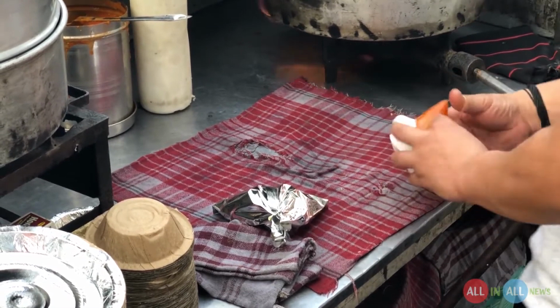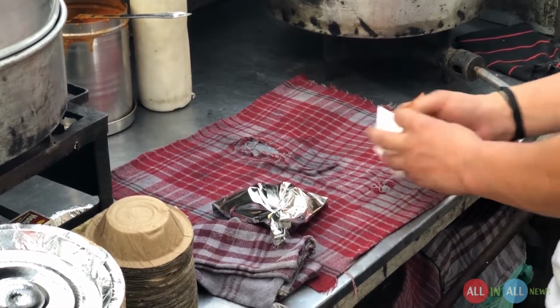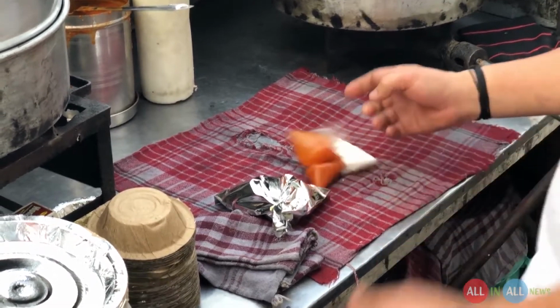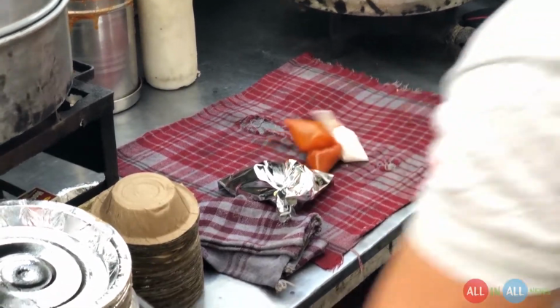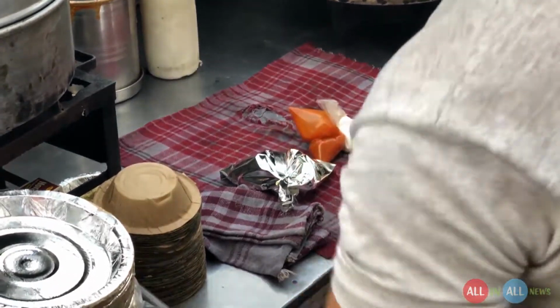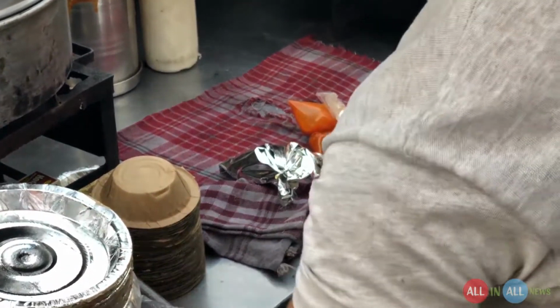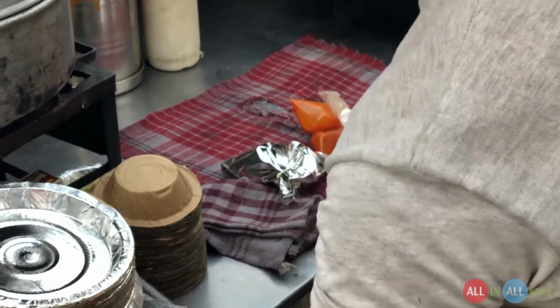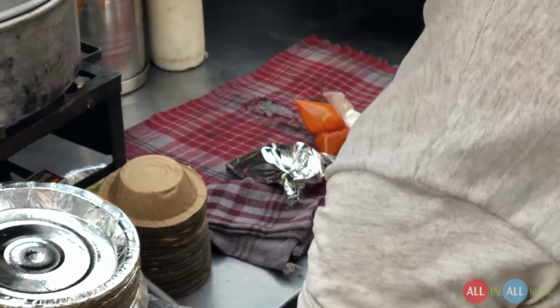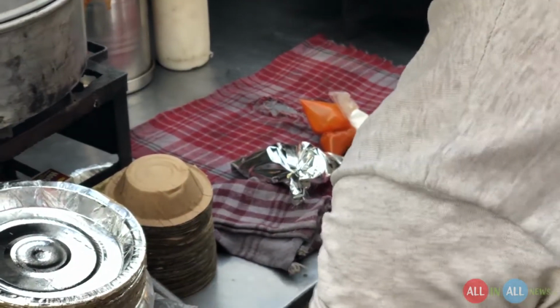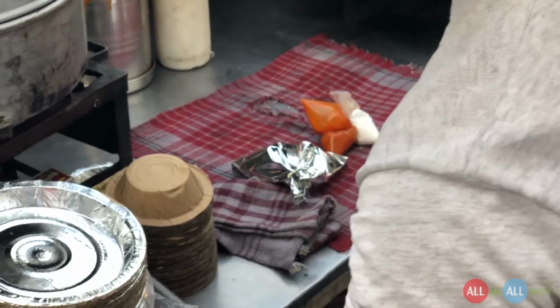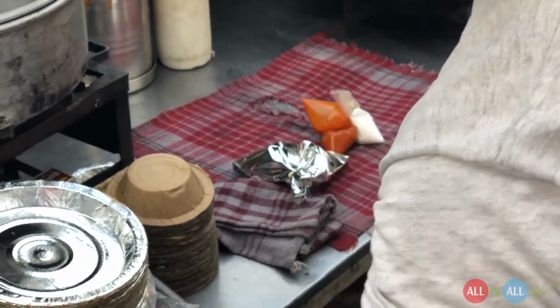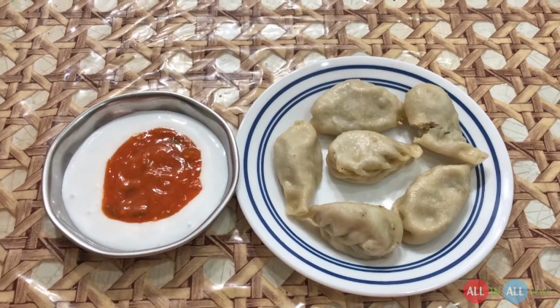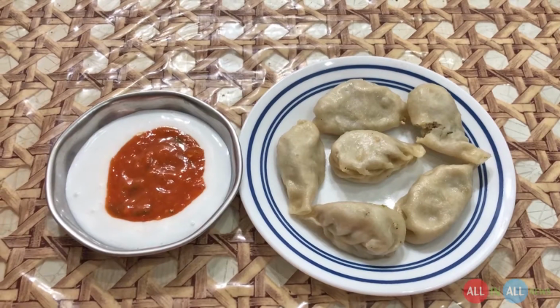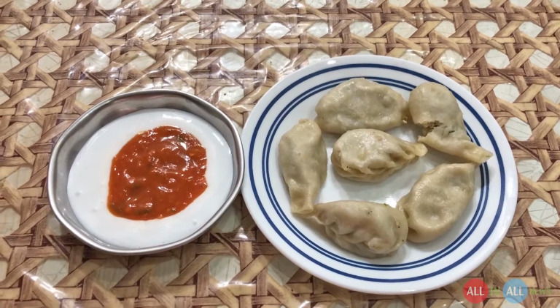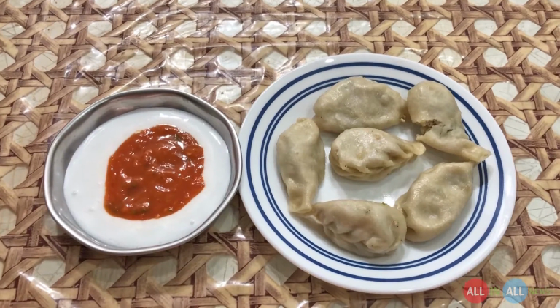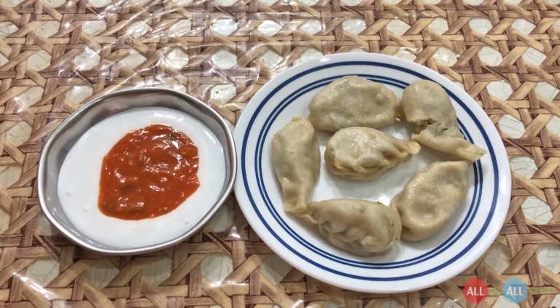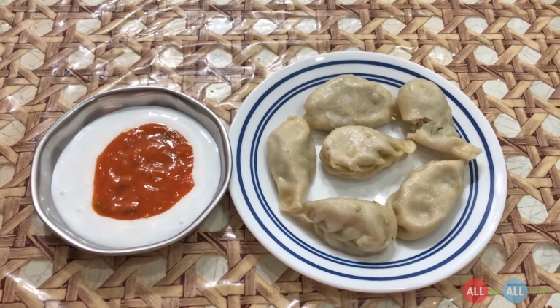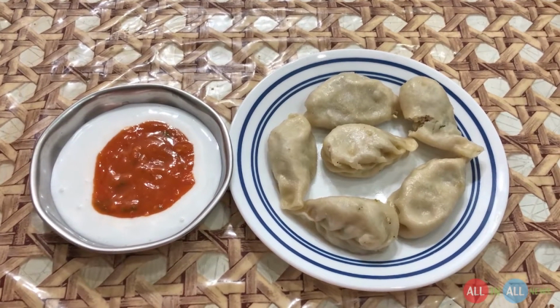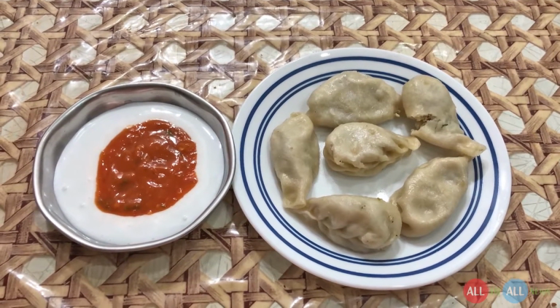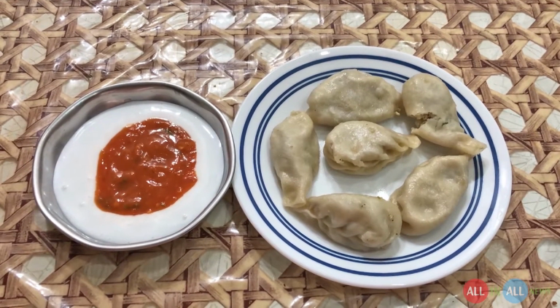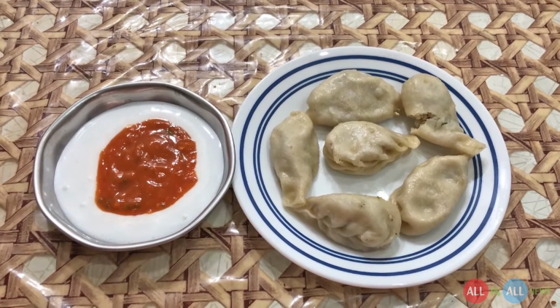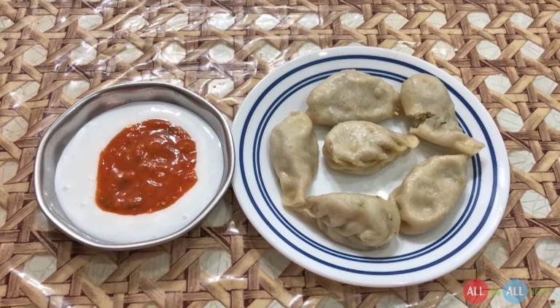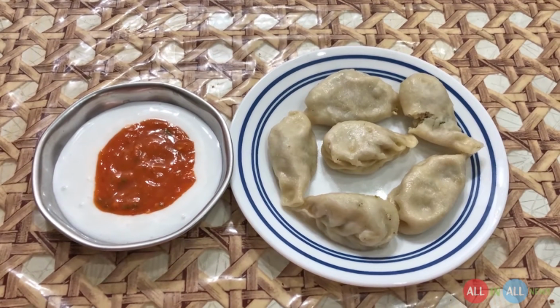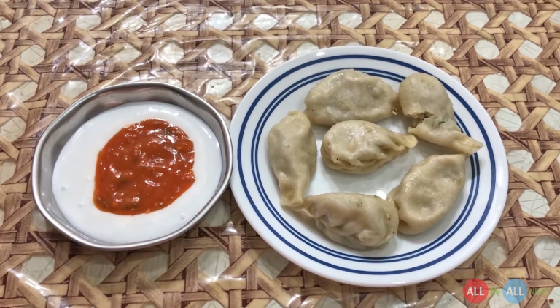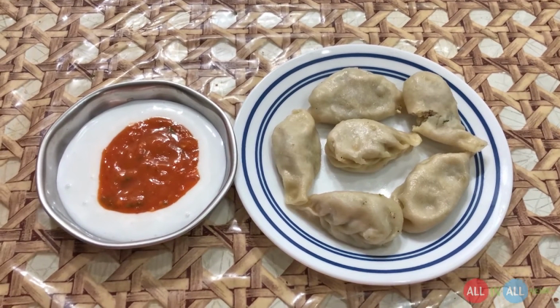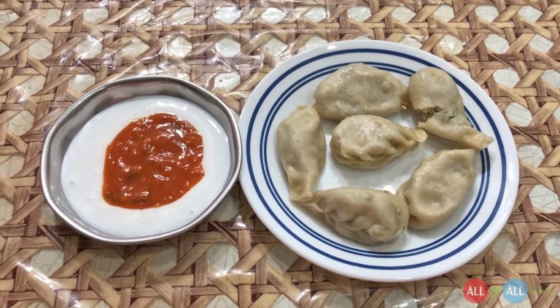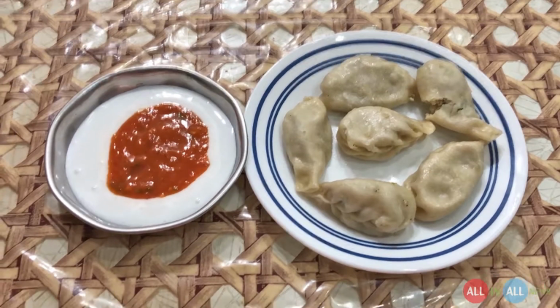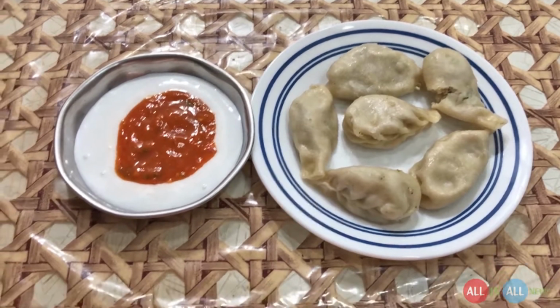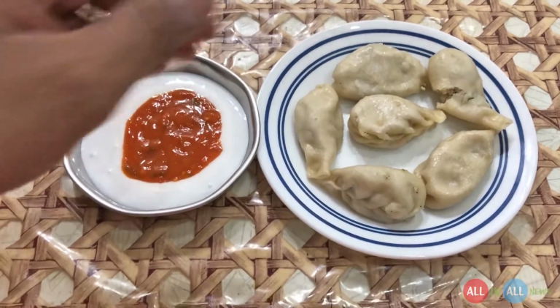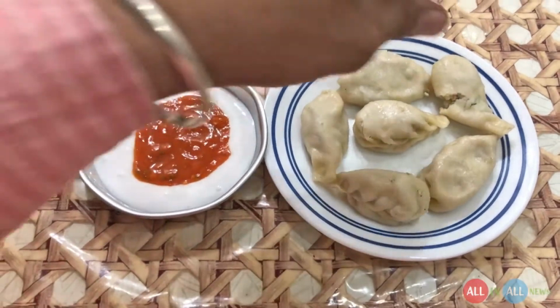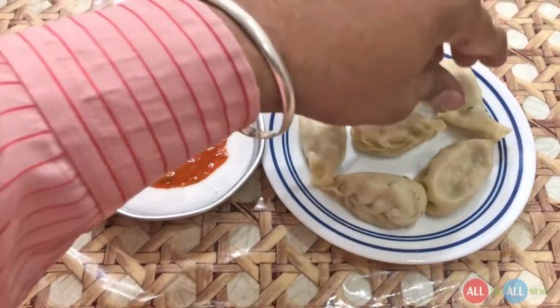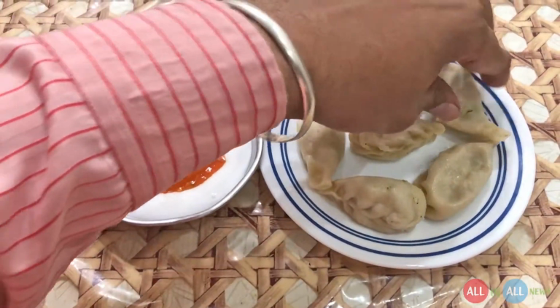My packing is ready and I will eat at home. Look at this splendid design — six slices of momos with sauces. Let's give it the first try.